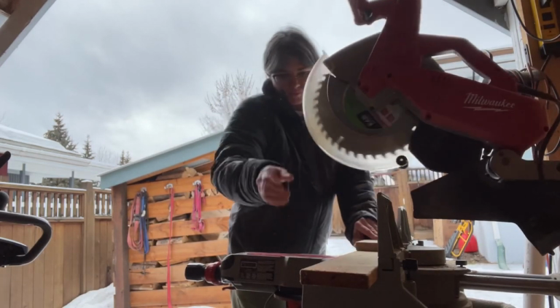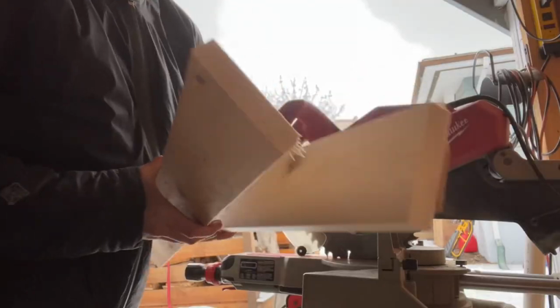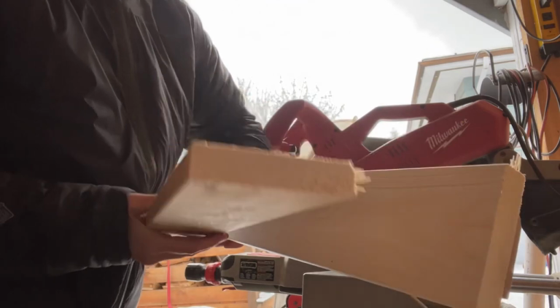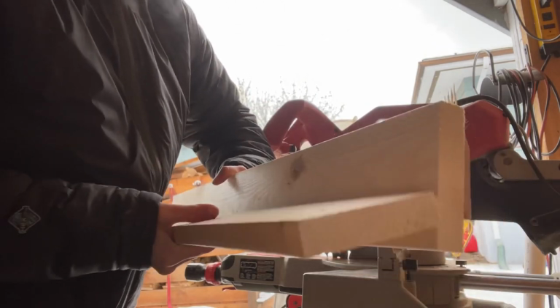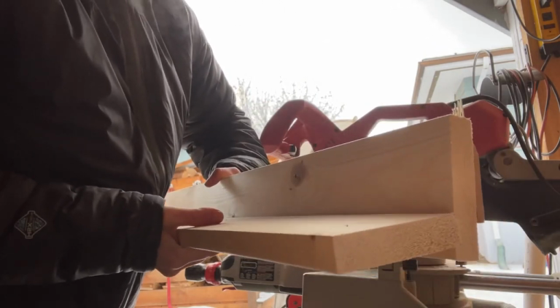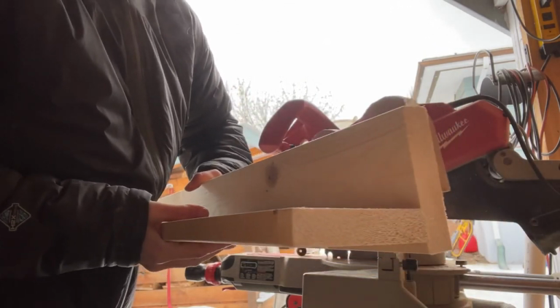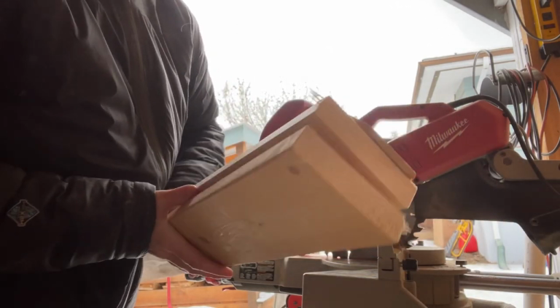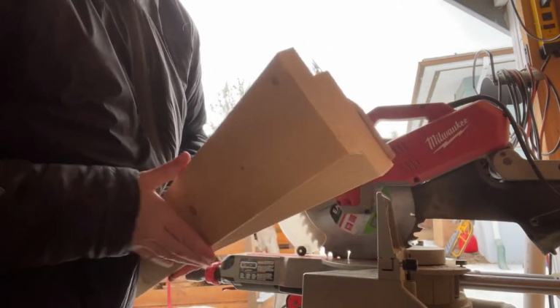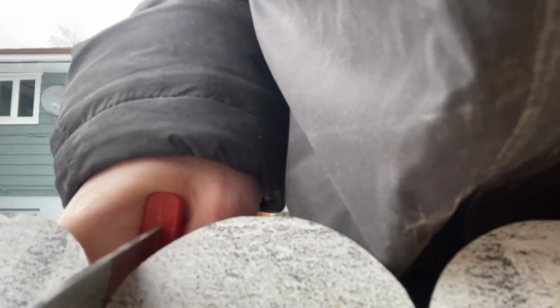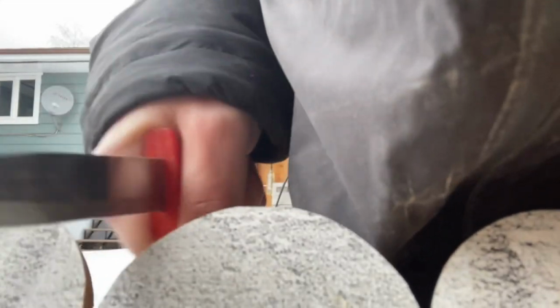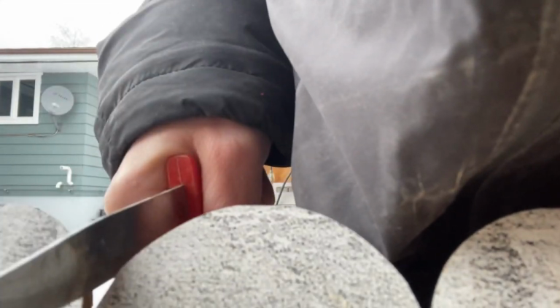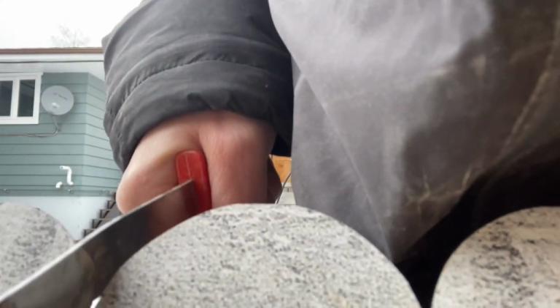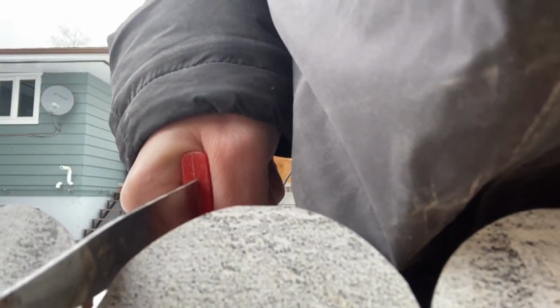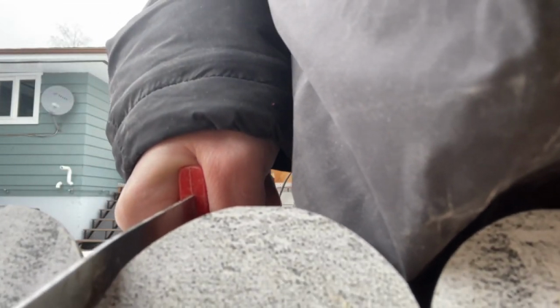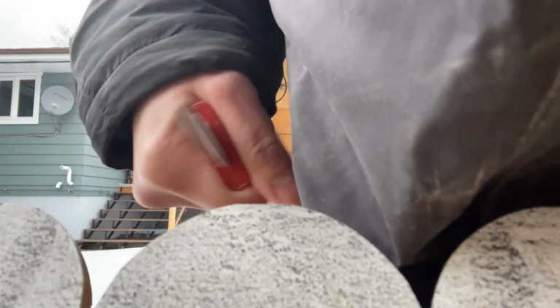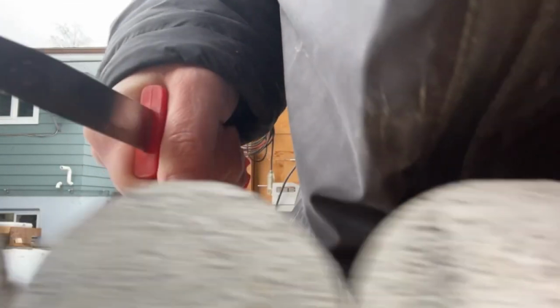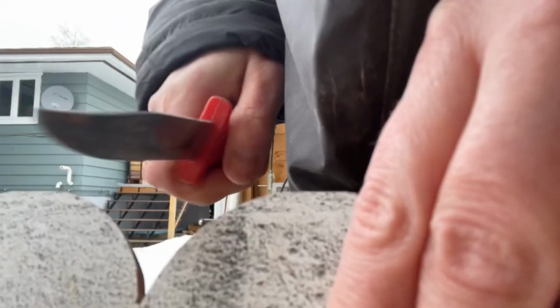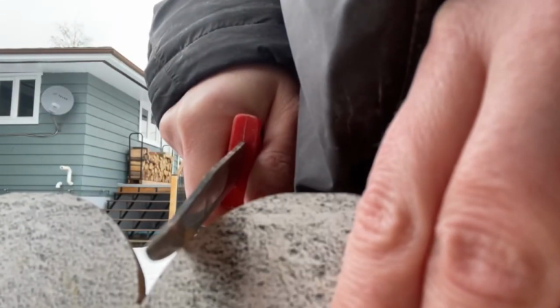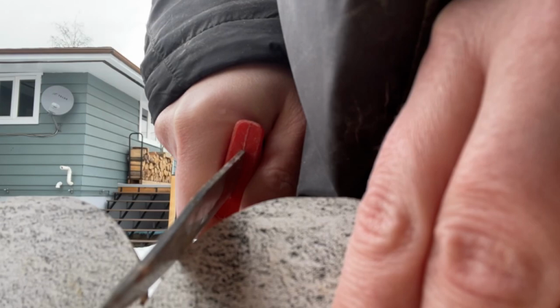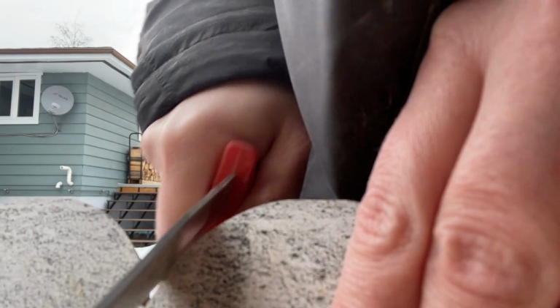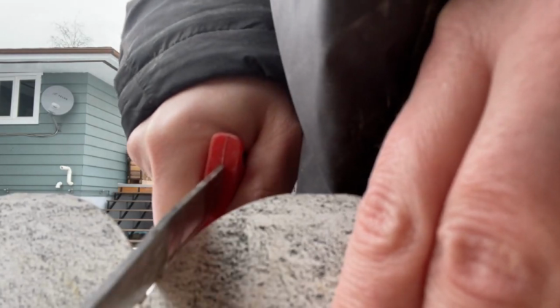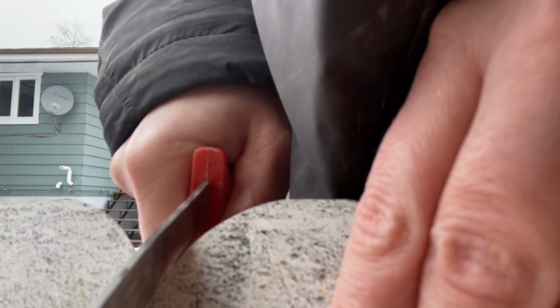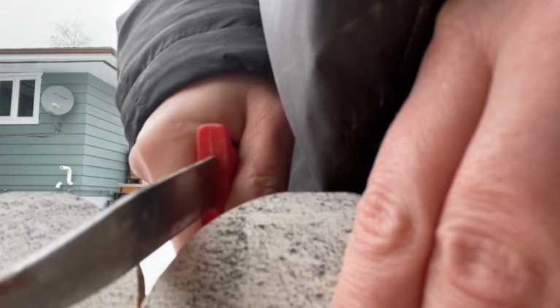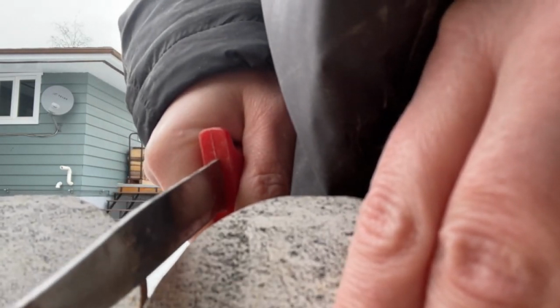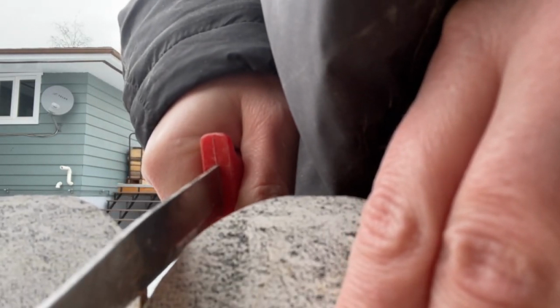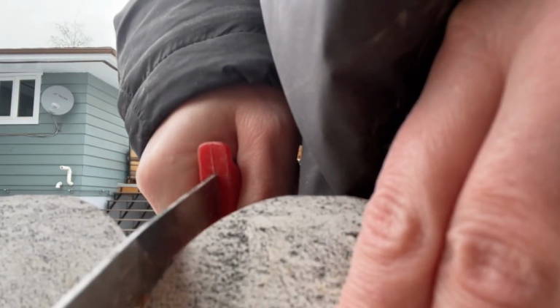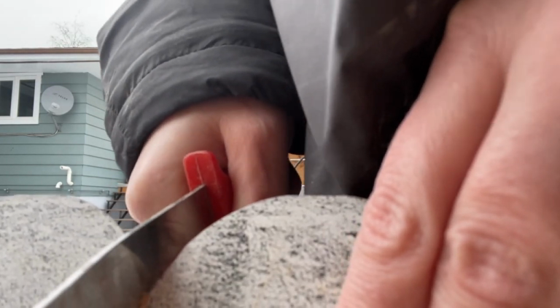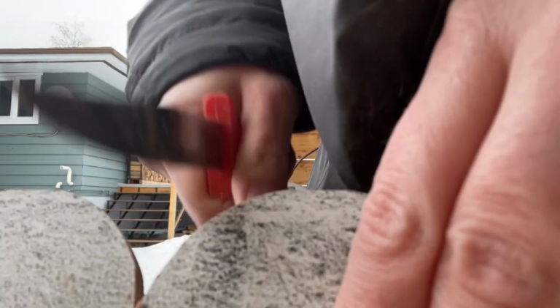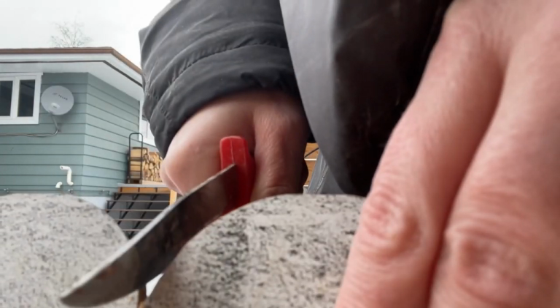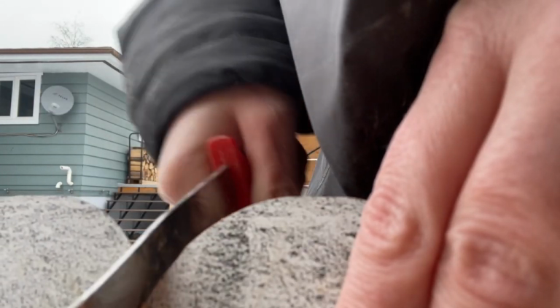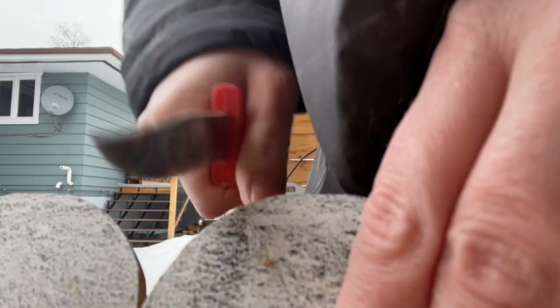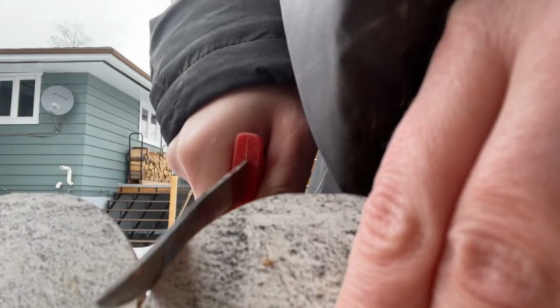I'm going to sand them now. Before sanding, I used a sharp knife to clean out the areas between the circles, and this worked really well.